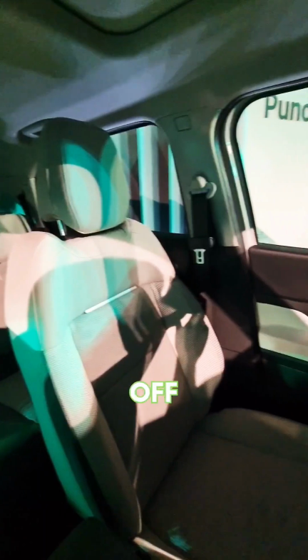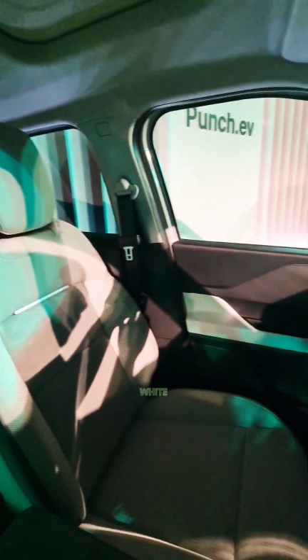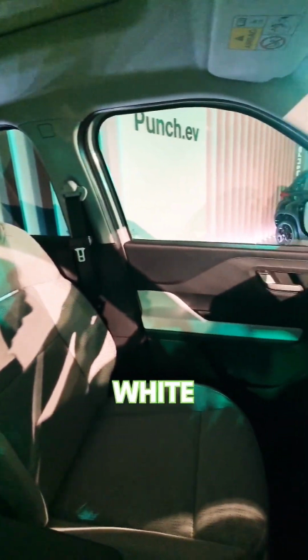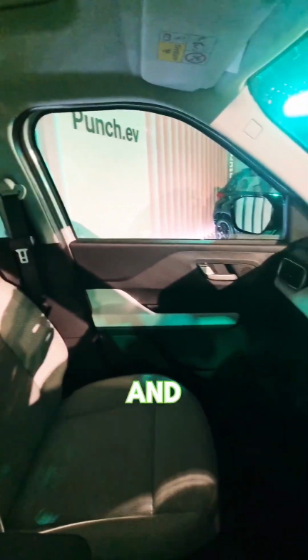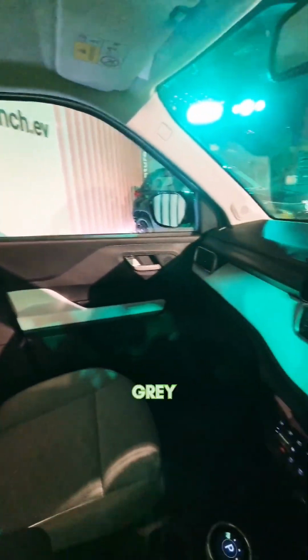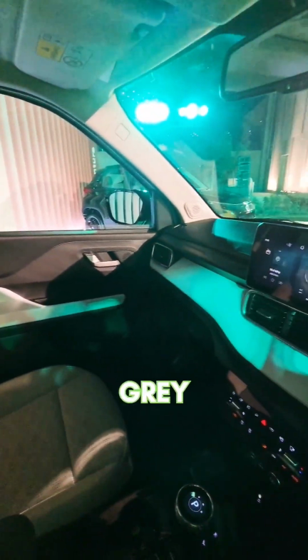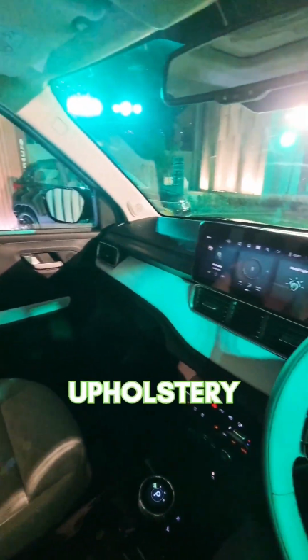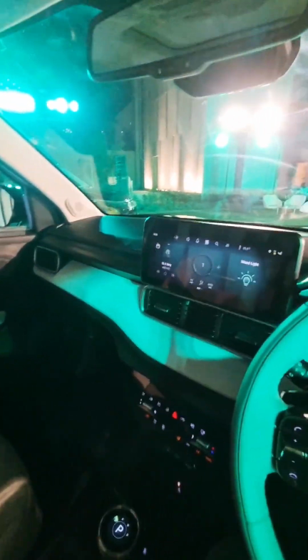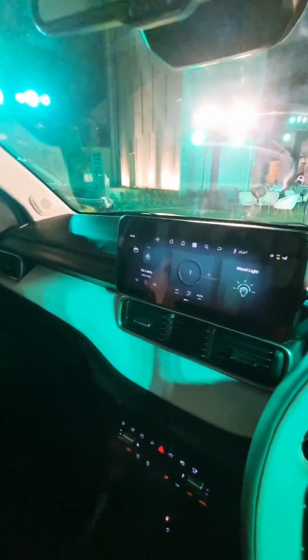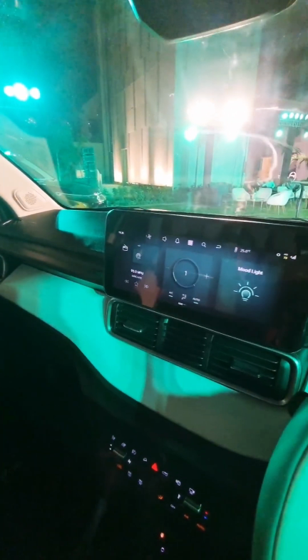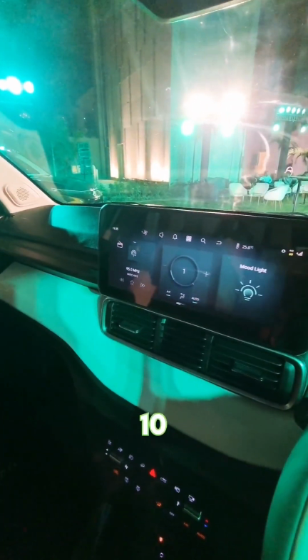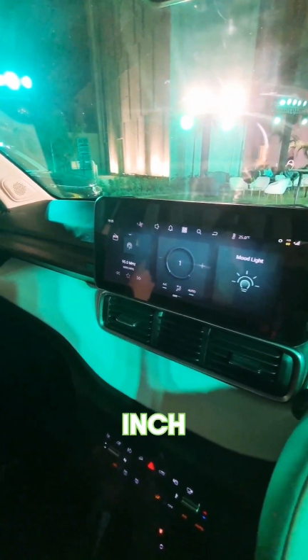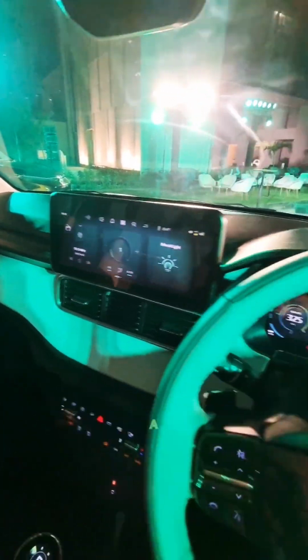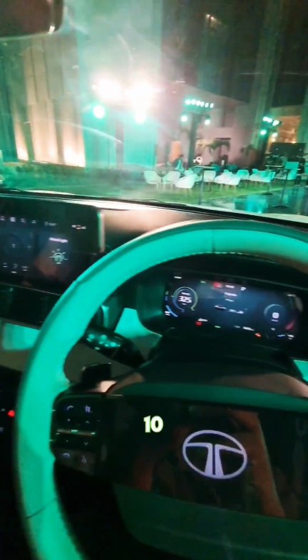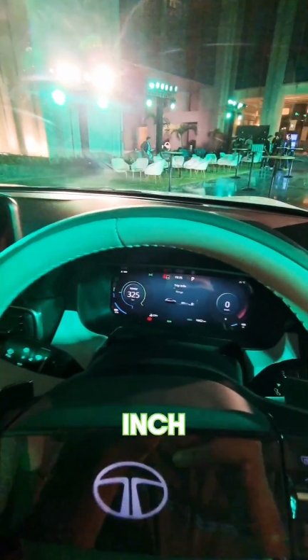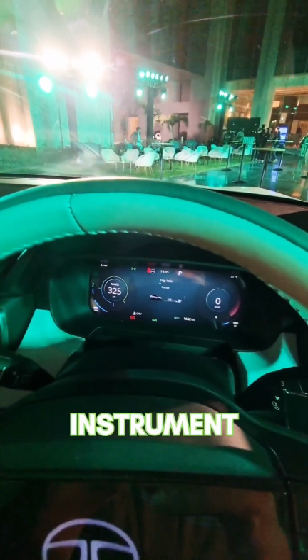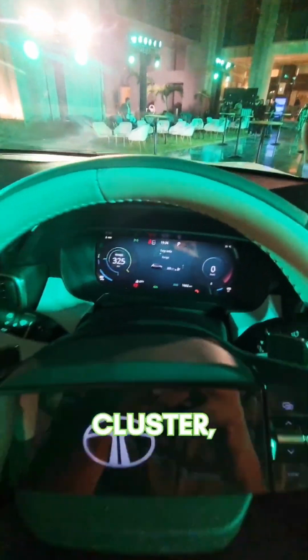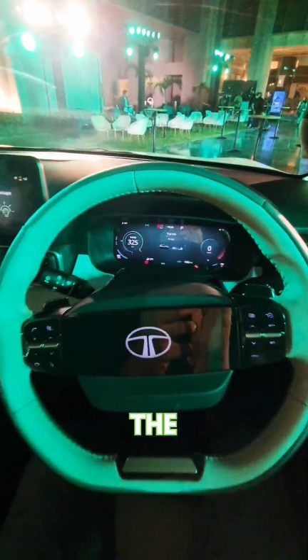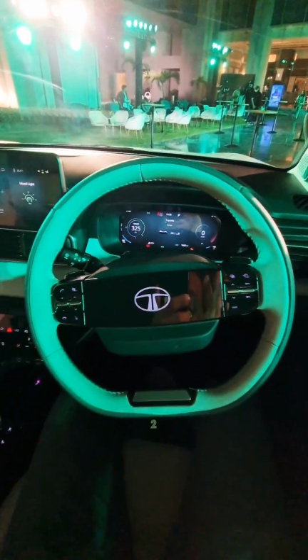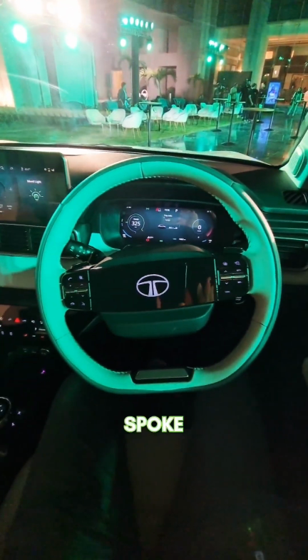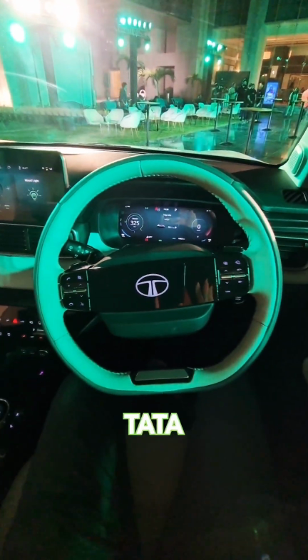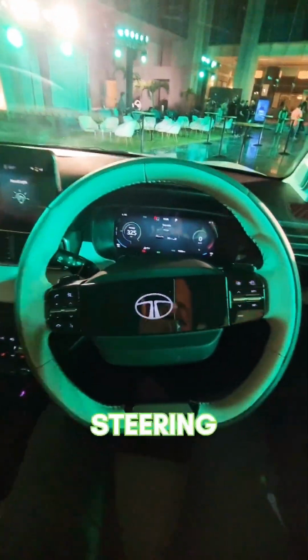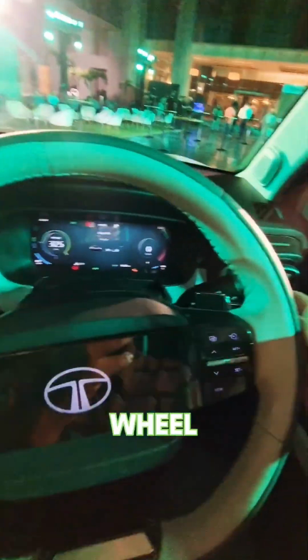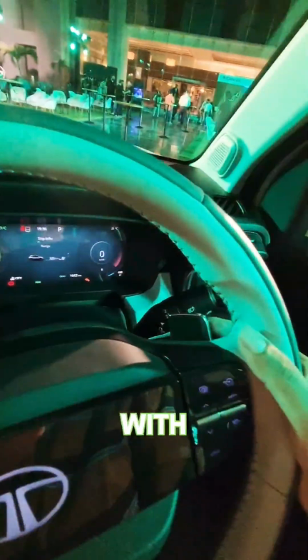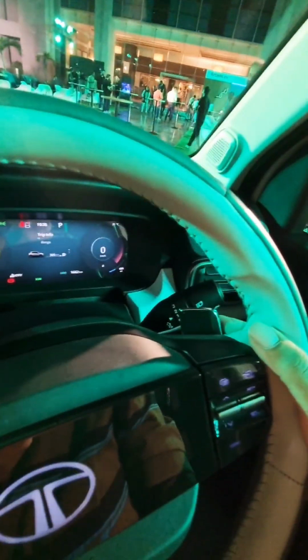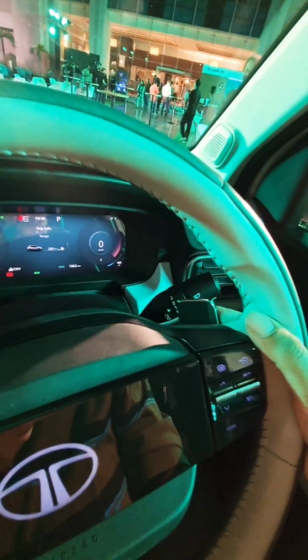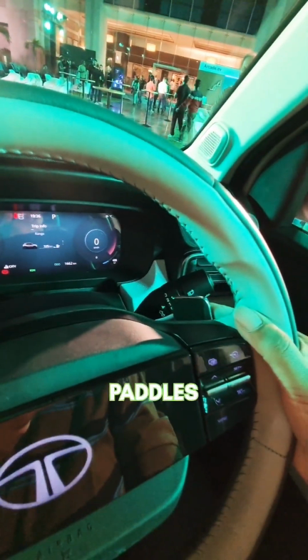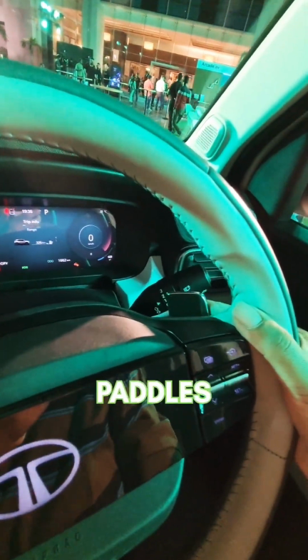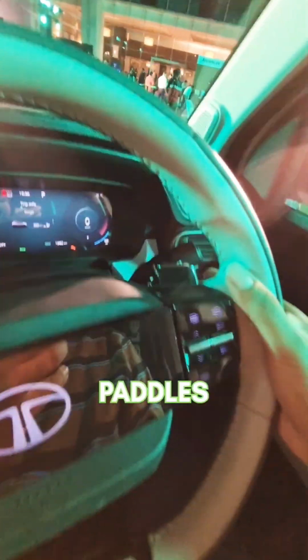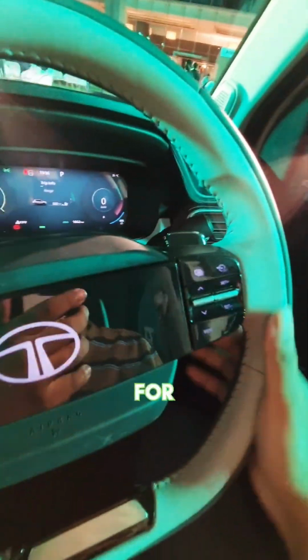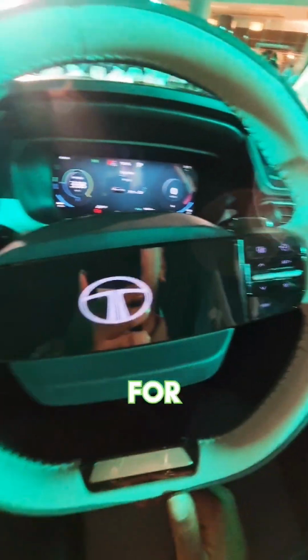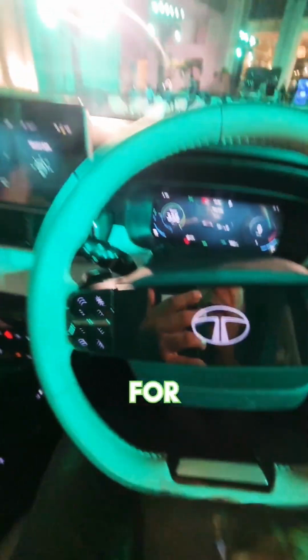The interior gets an off-white and grey feel, with a 10-inch touchscreen, a 10-inch instrument cluster, and the new 2-spoke Tata steering wheel with paddles for the regeneration levels.